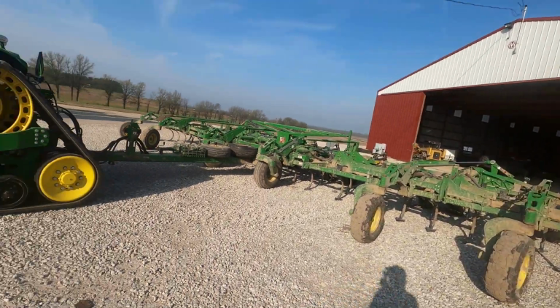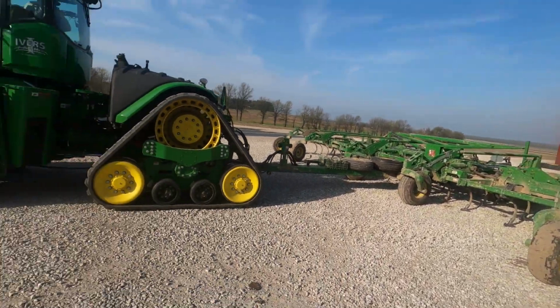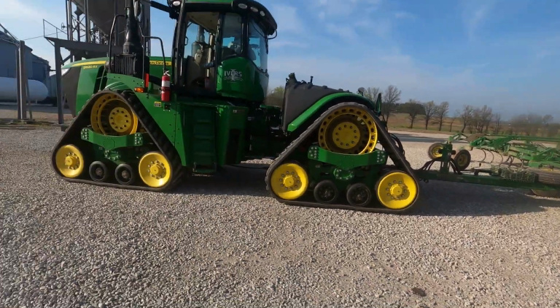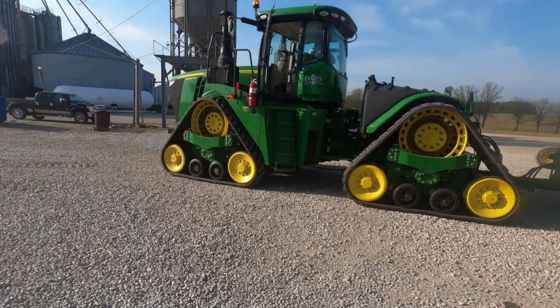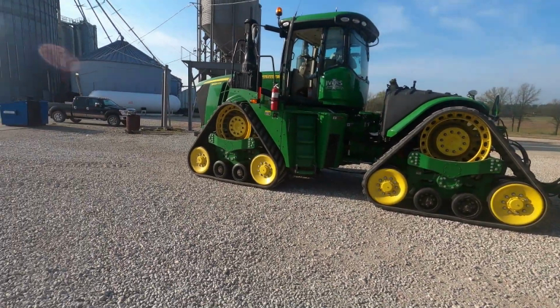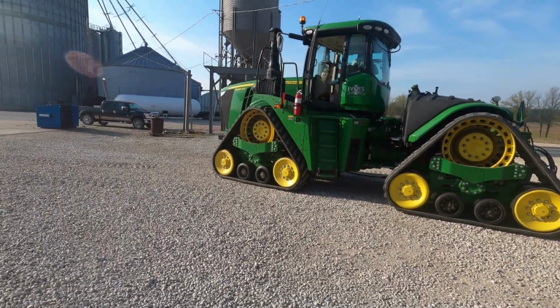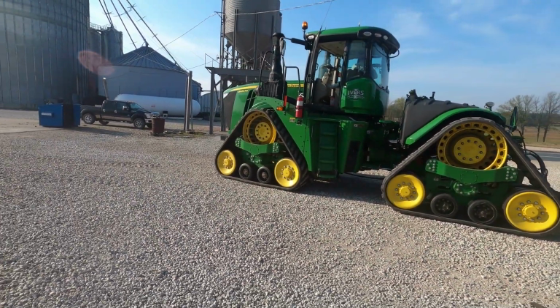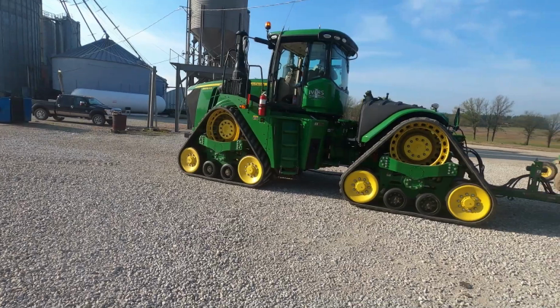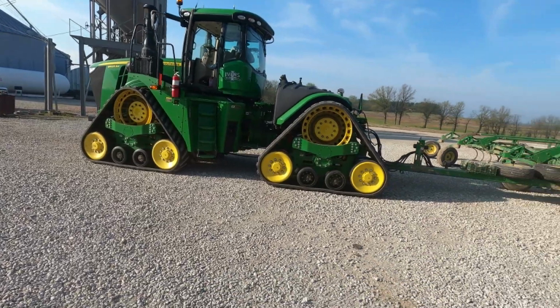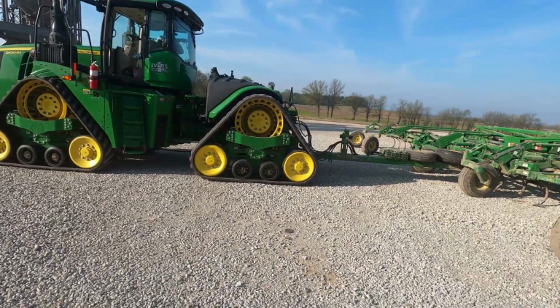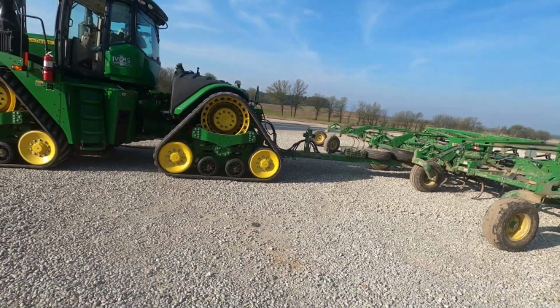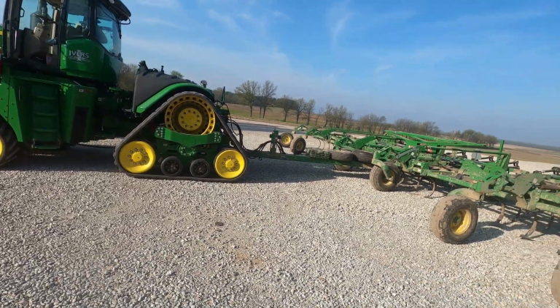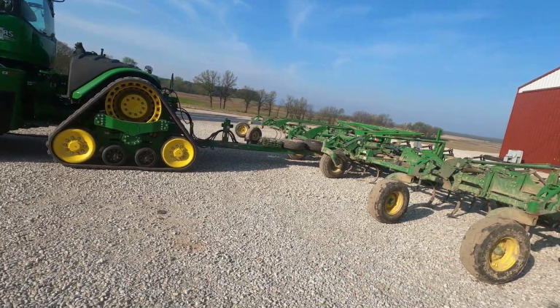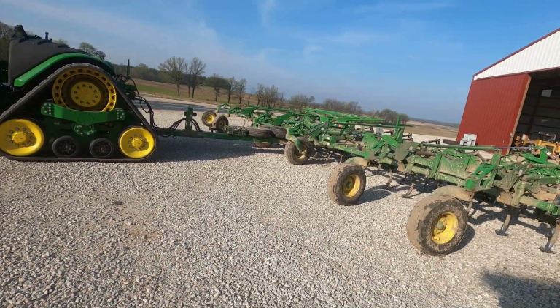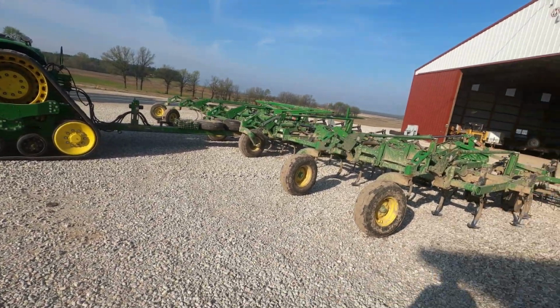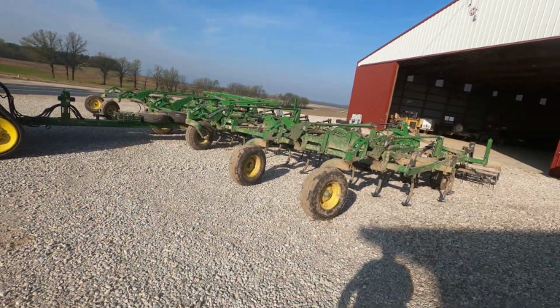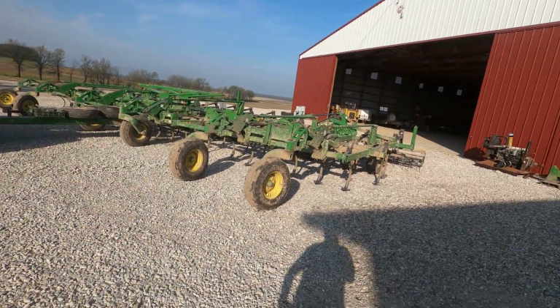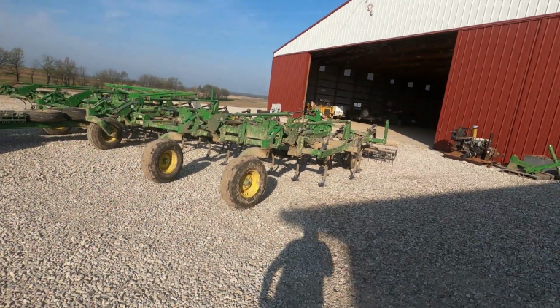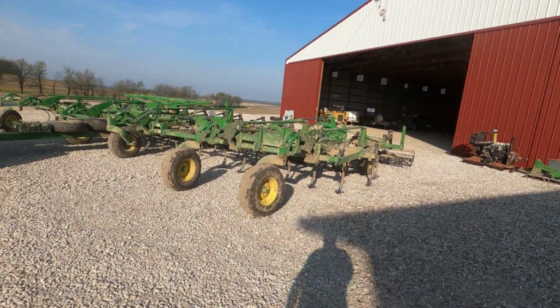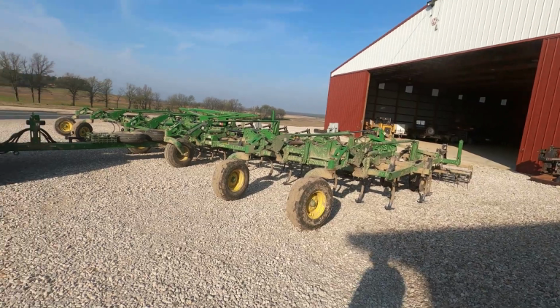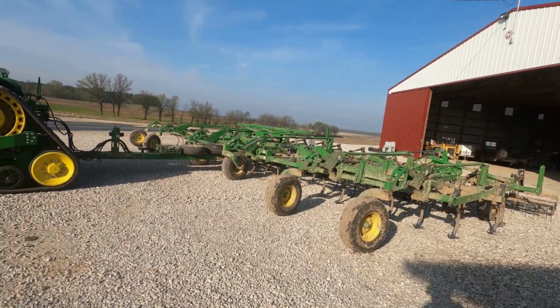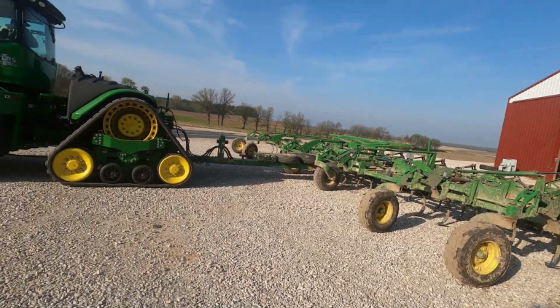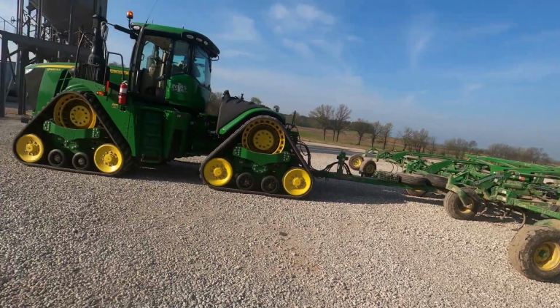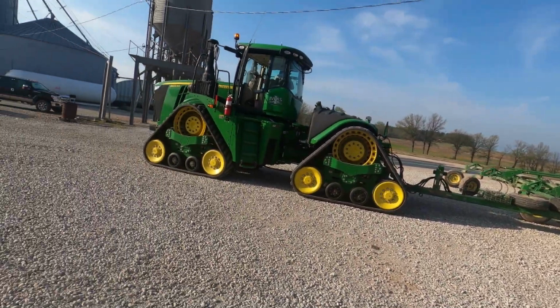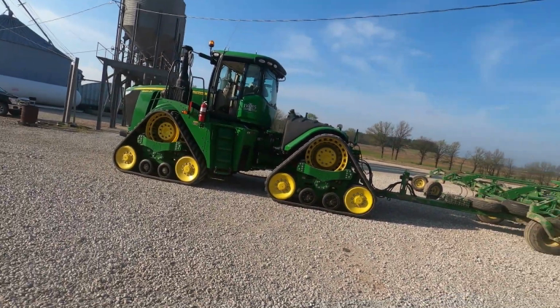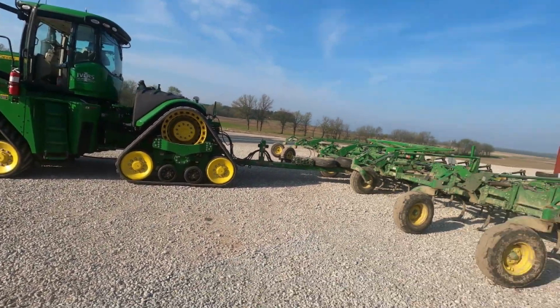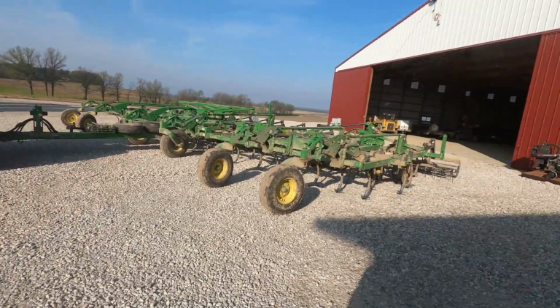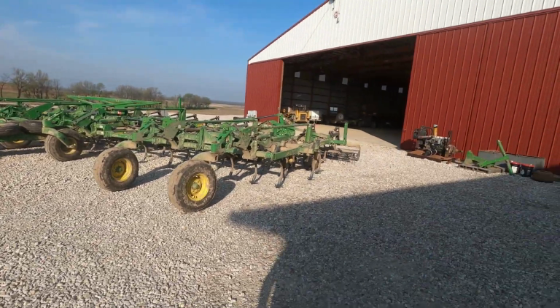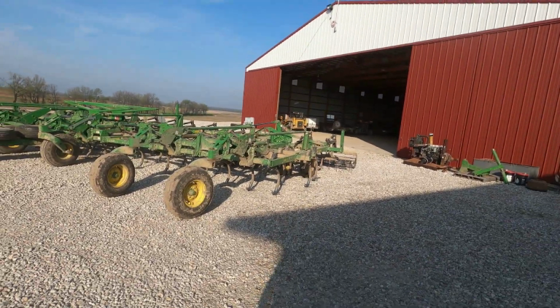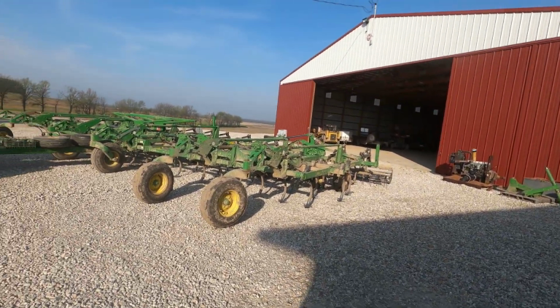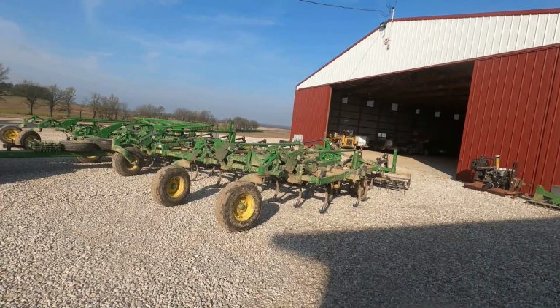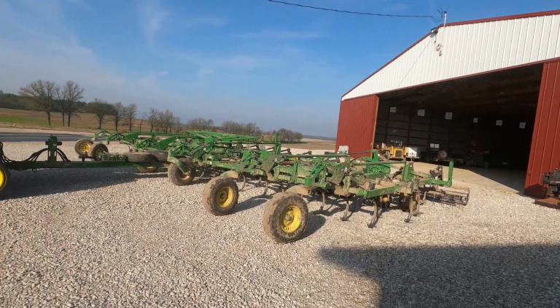We've unhooked the tractor today - the 960 from the DB60 quick-plant beans - because it's a little bit early yet. We're going to put it on here and run this as fast and hard as we can, try to get a bunch done today and tonight.